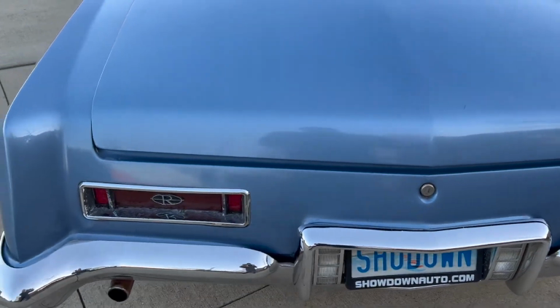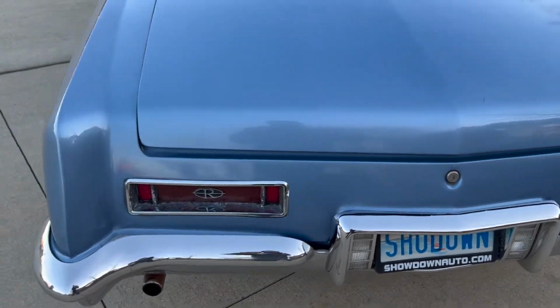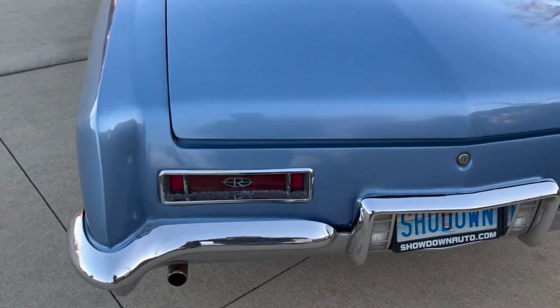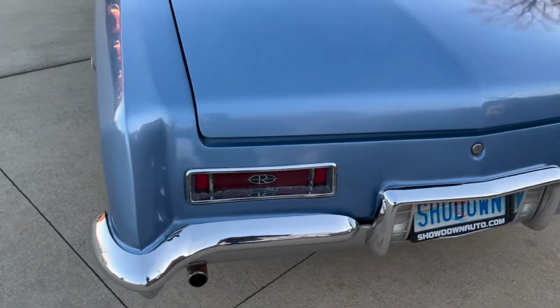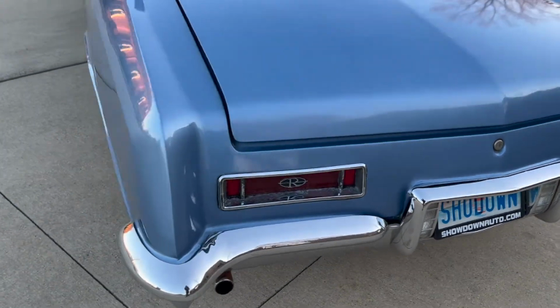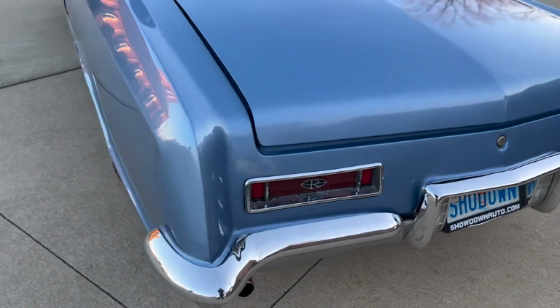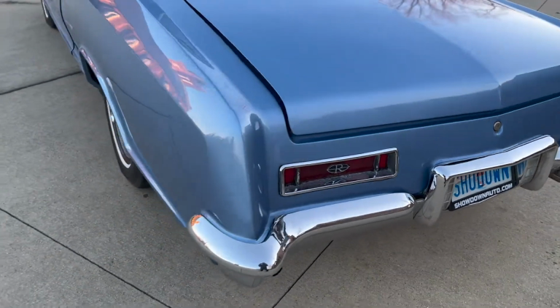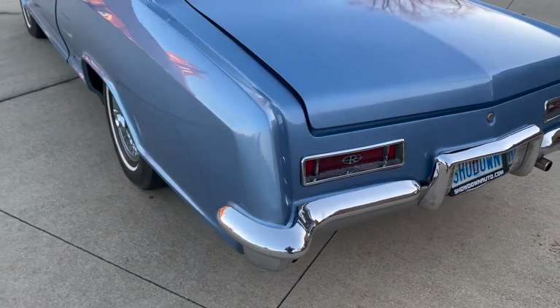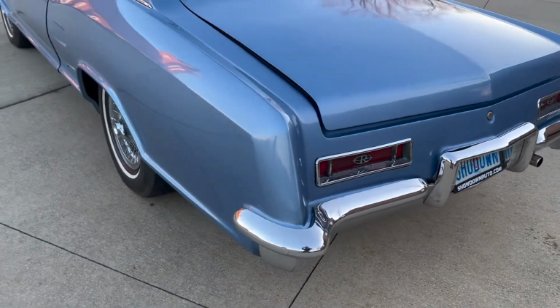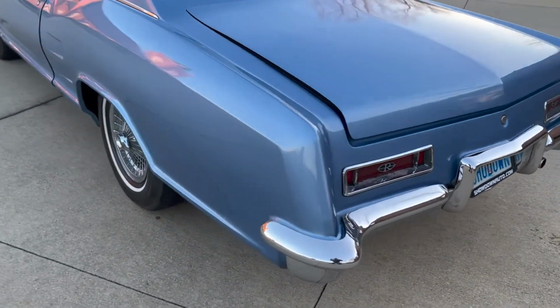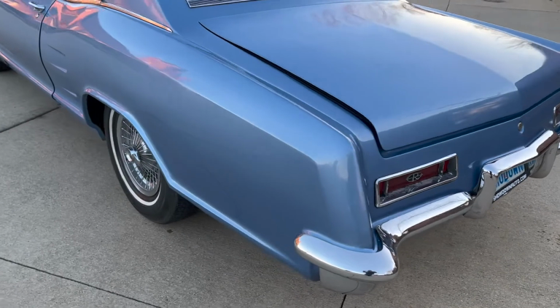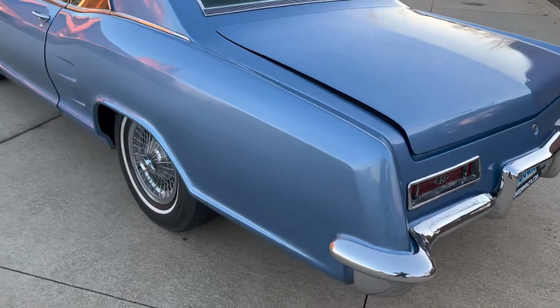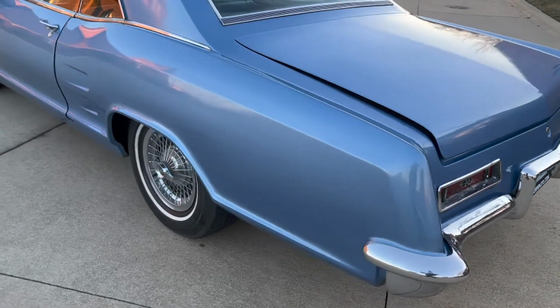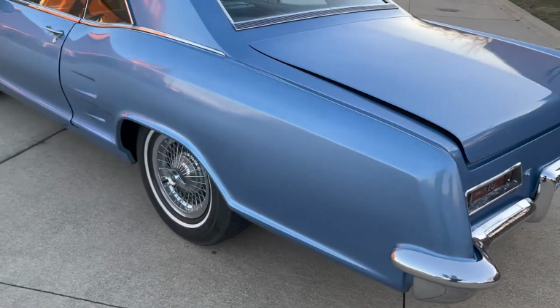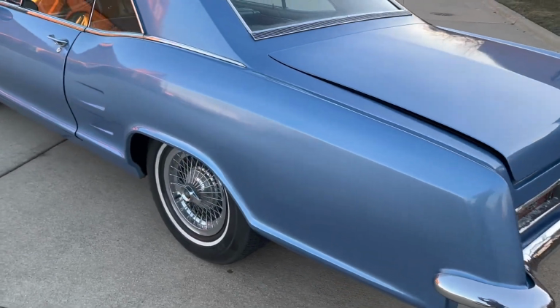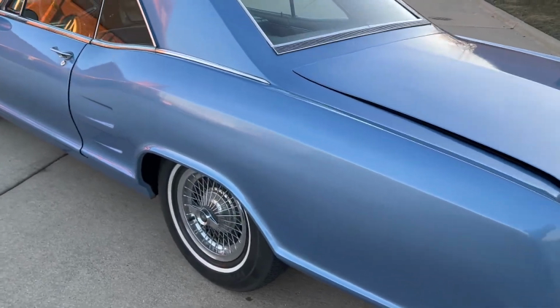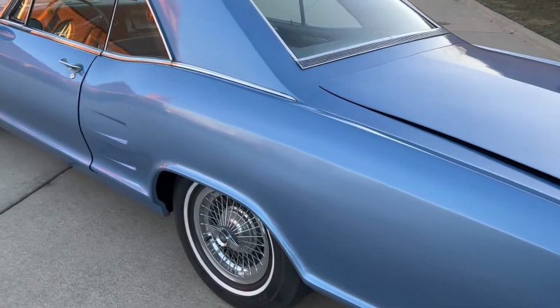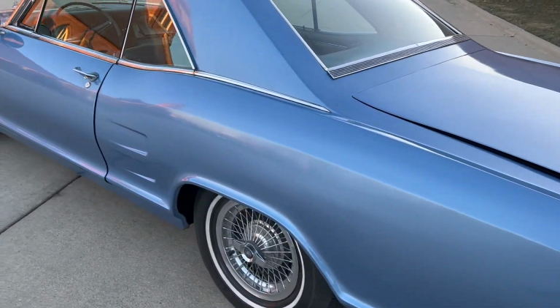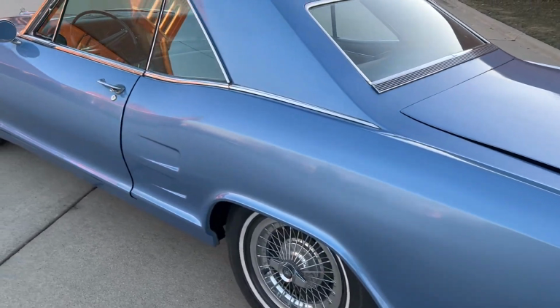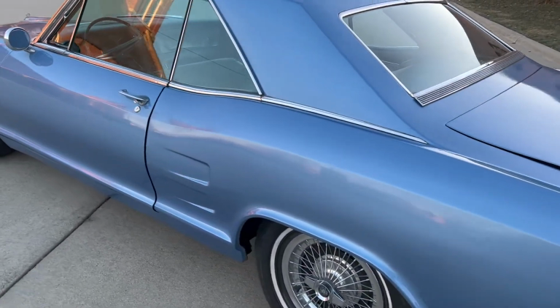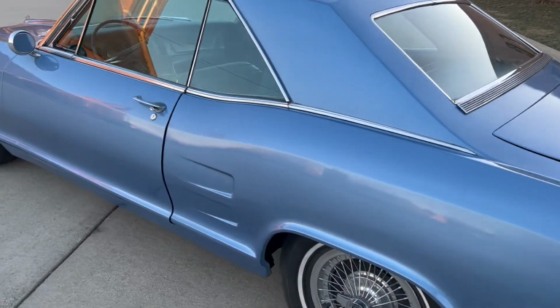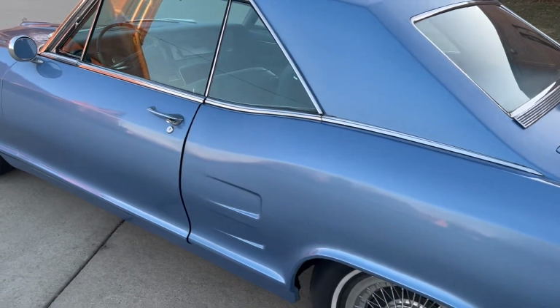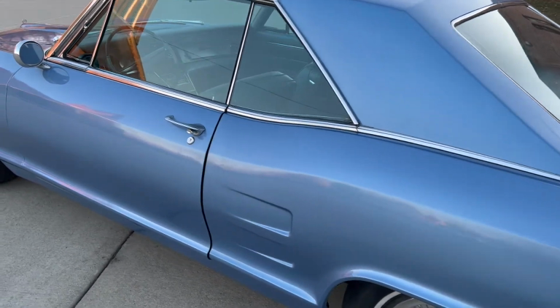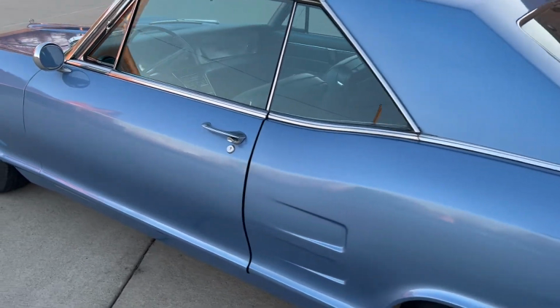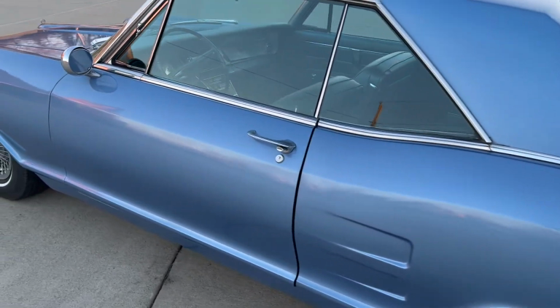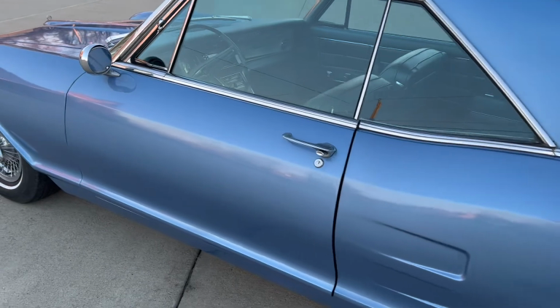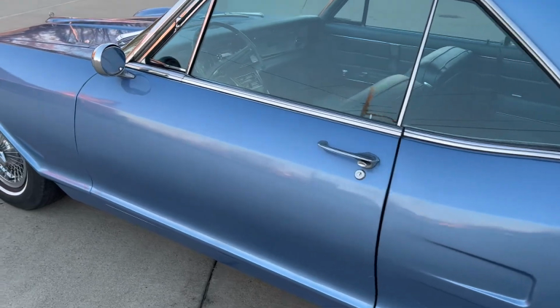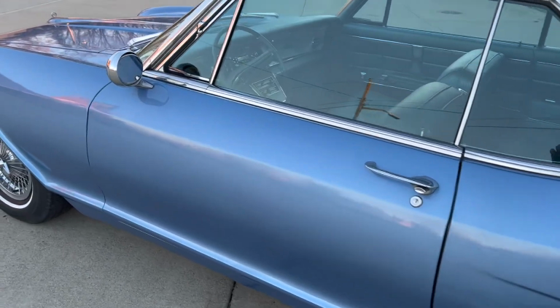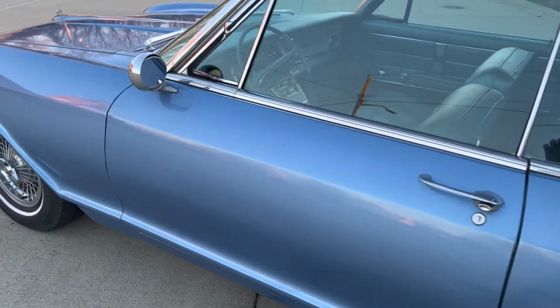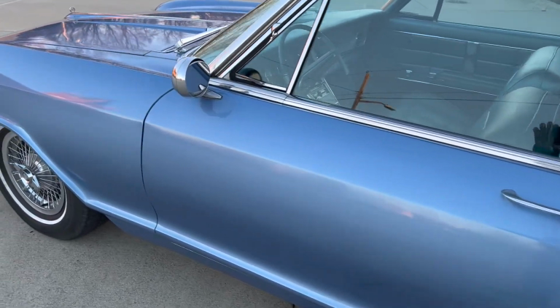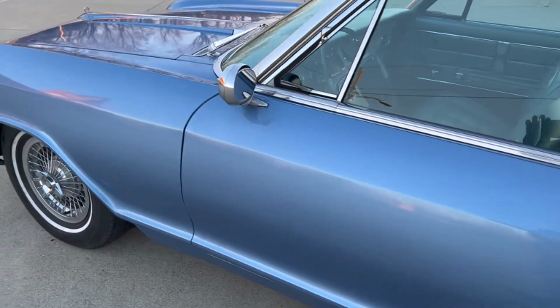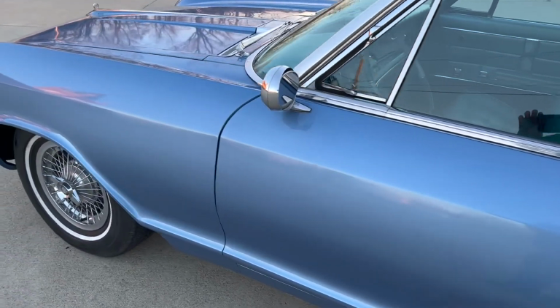It's a nice fun driver. It's not a trailer queen or a show car by any means, but it's got good potential. The interior is original.